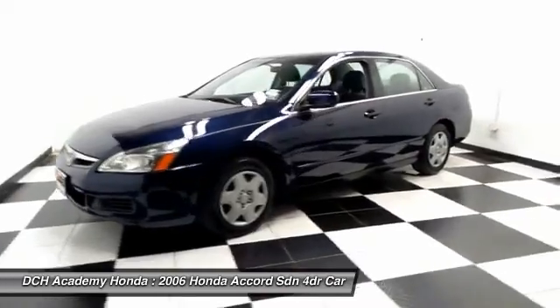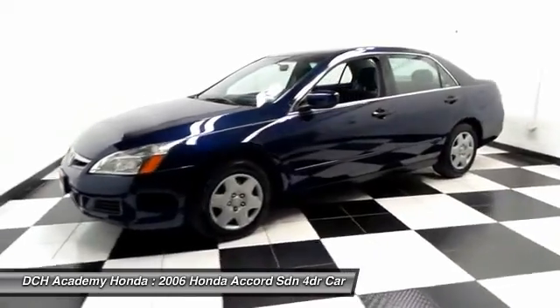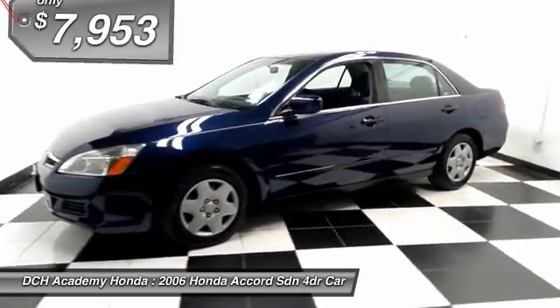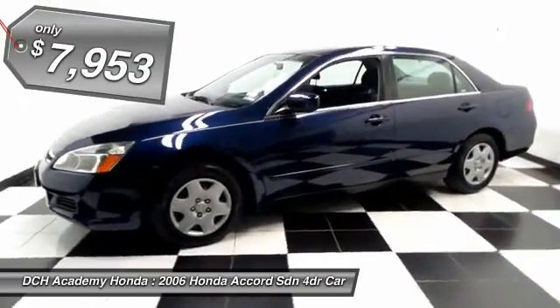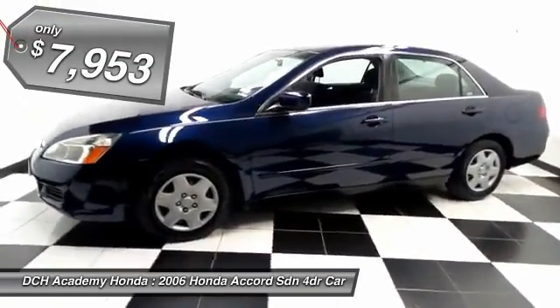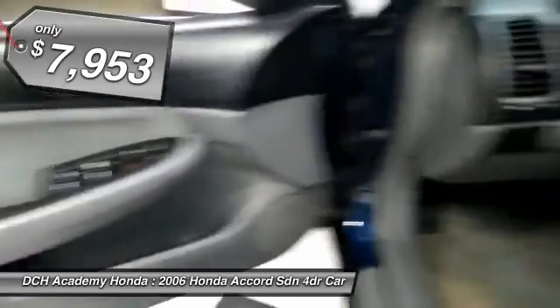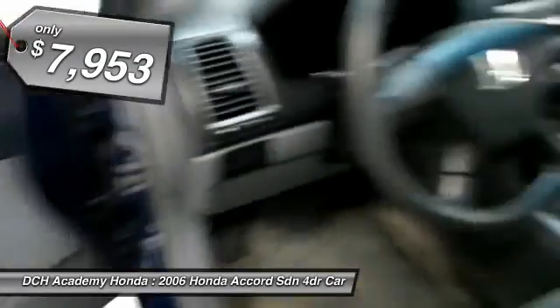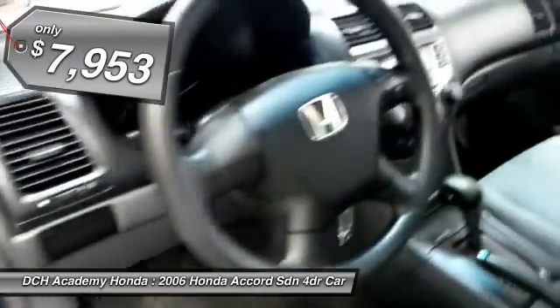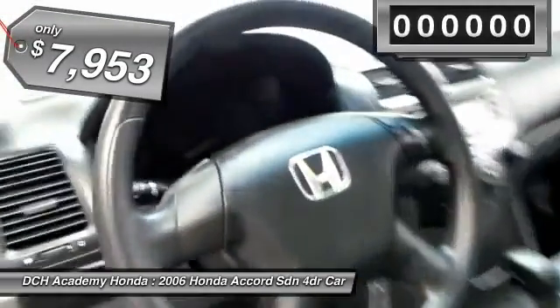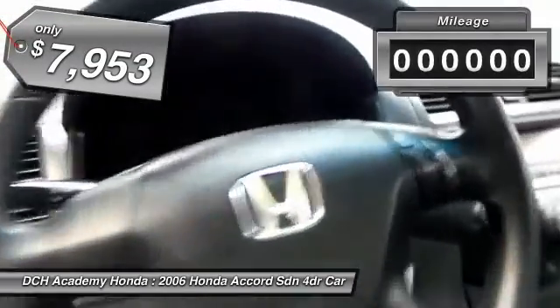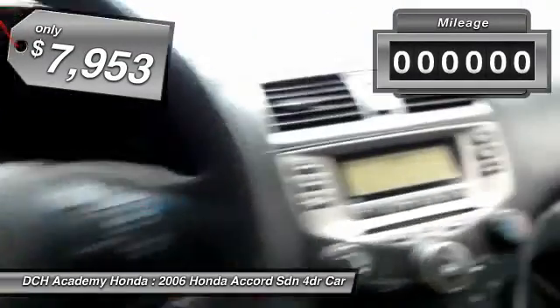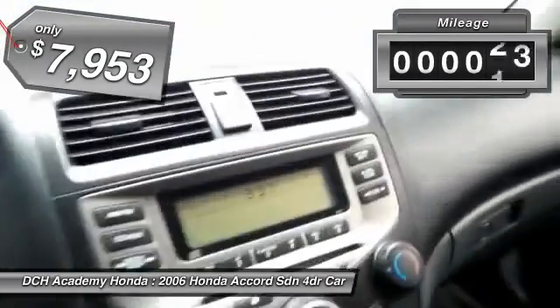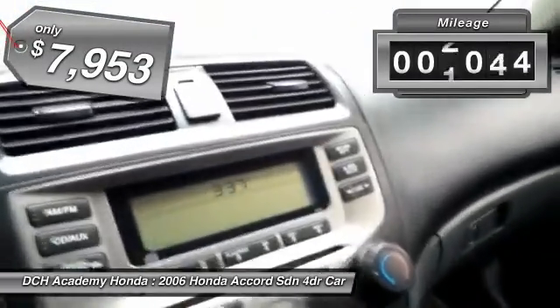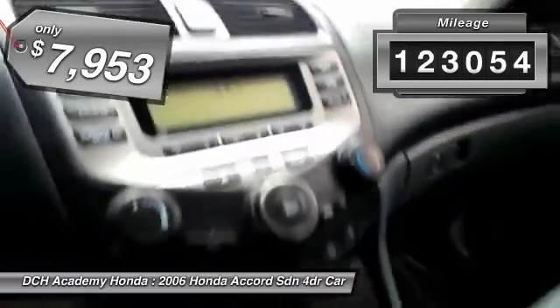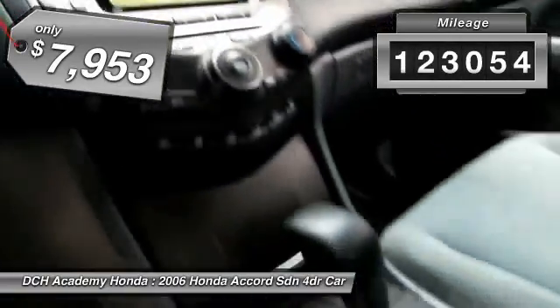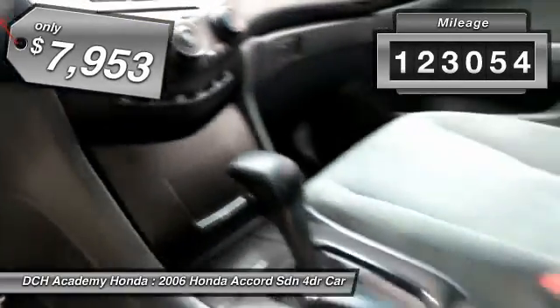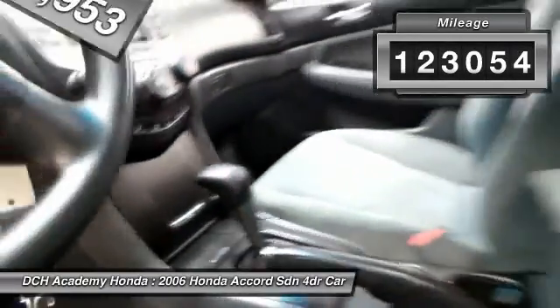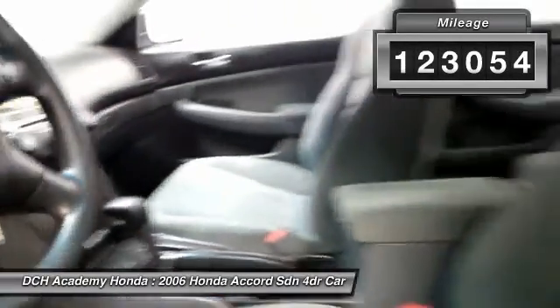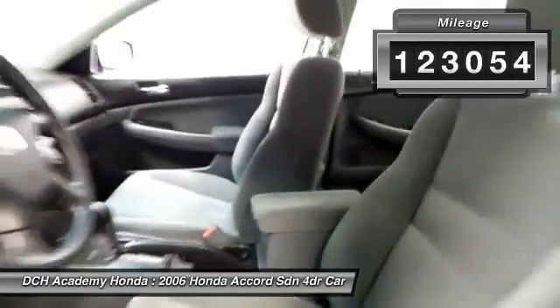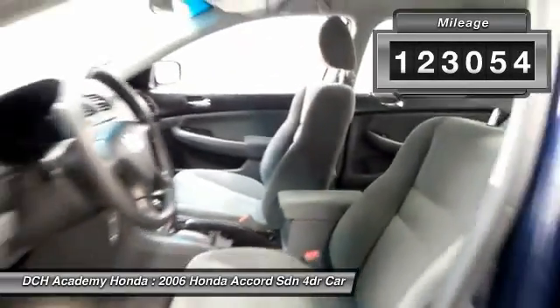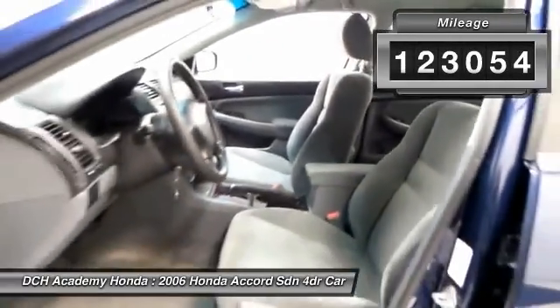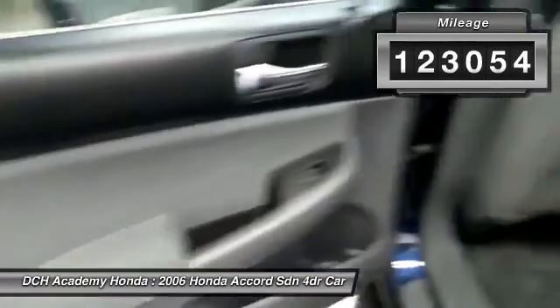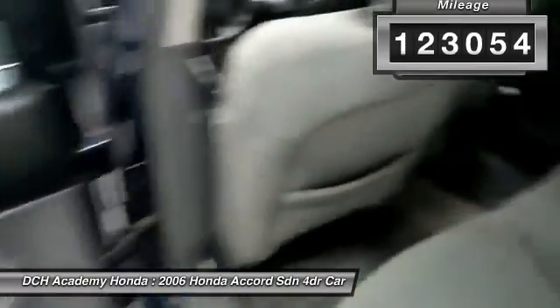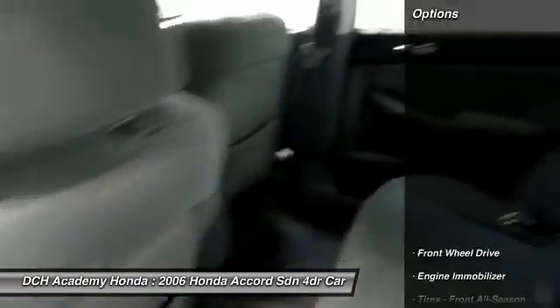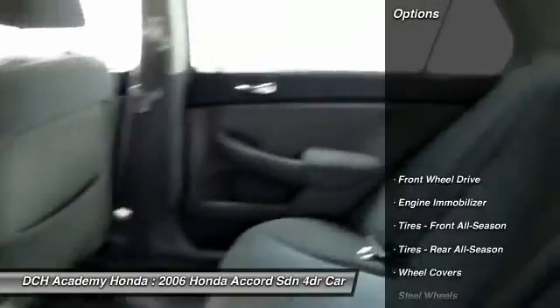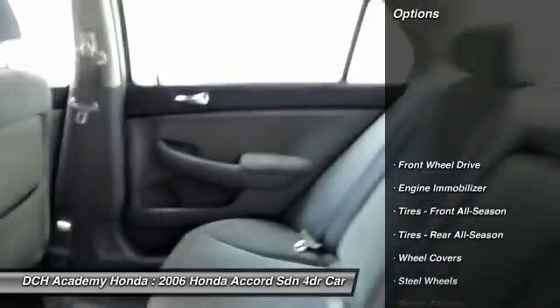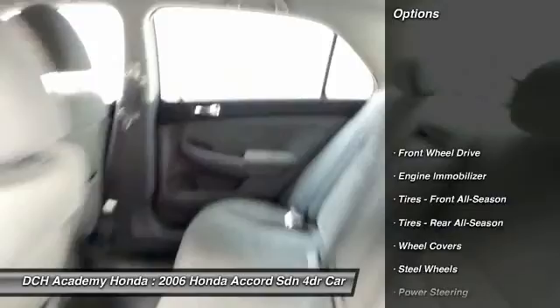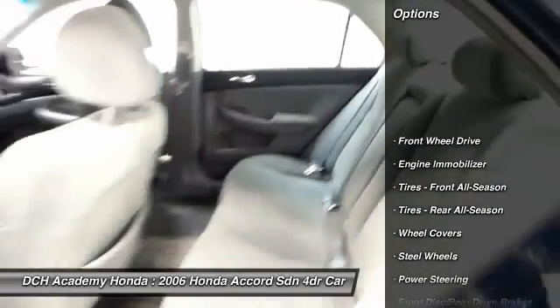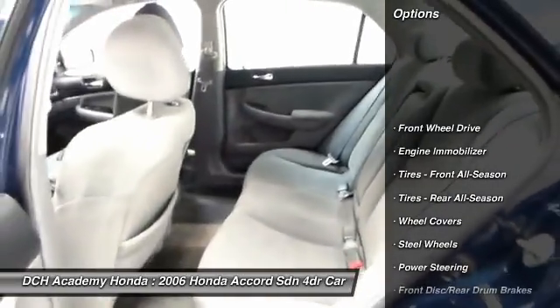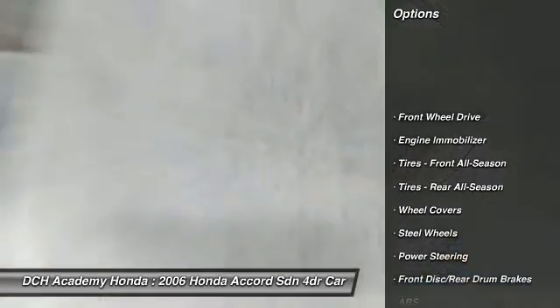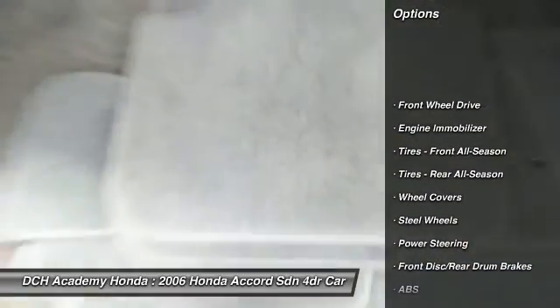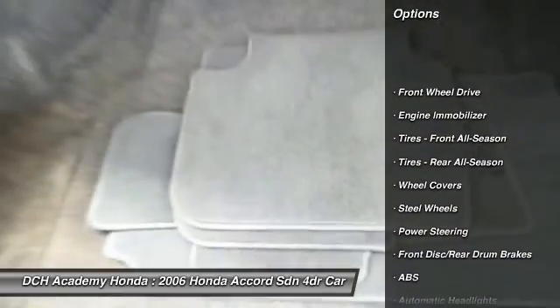It's powered by a 16-valve dual overhead cam, 2.4-liter iVTEC four-cylinder engine, and a five-speed automatic transmission. It gets an outstanding 34 miles per gallon on the highway.